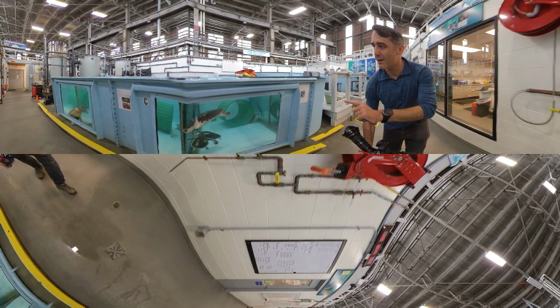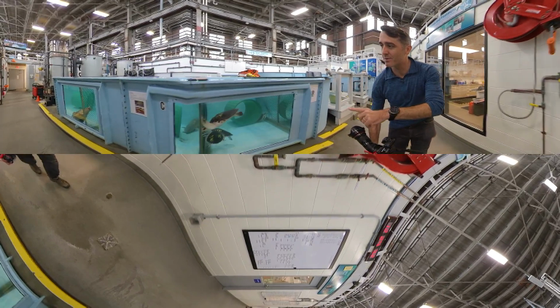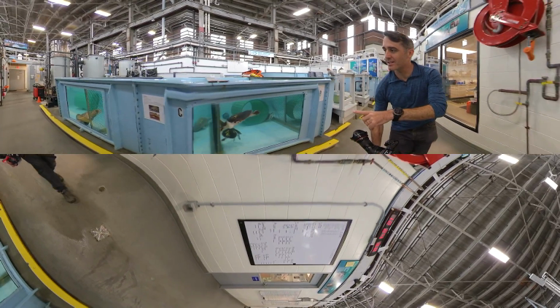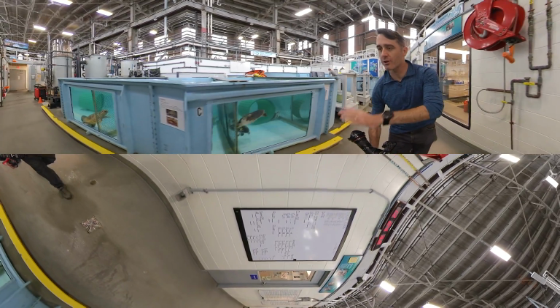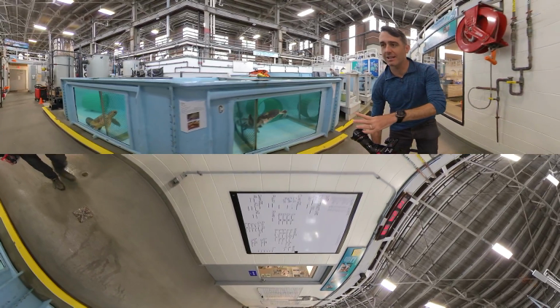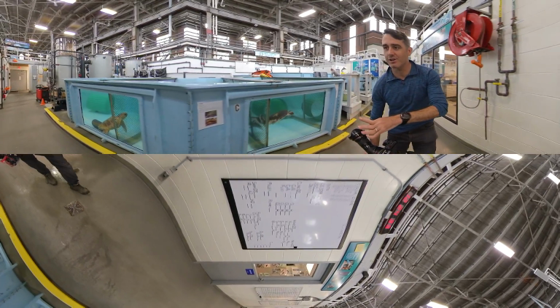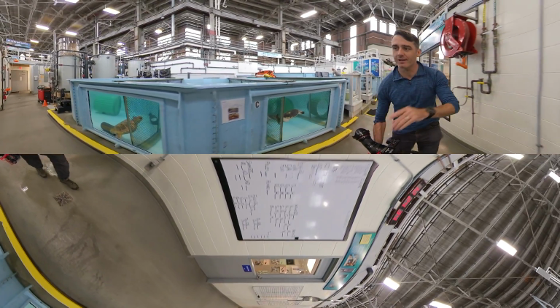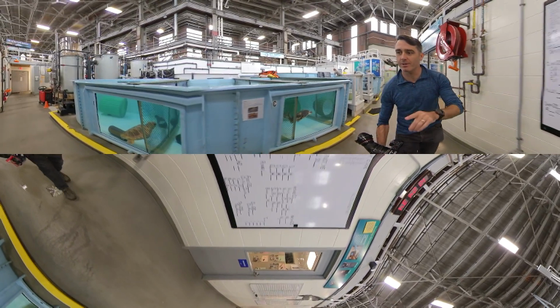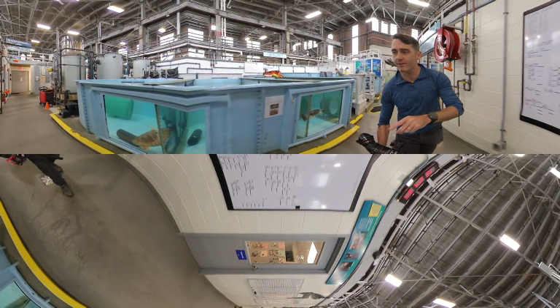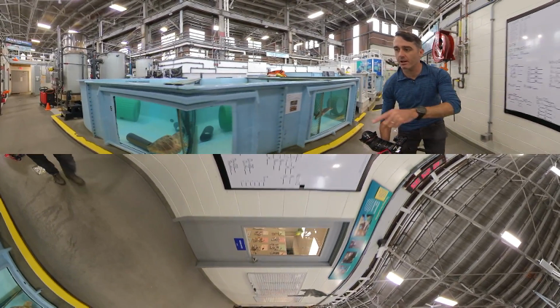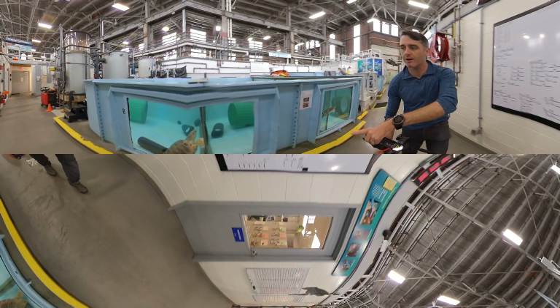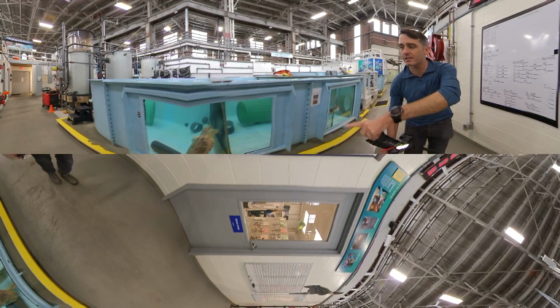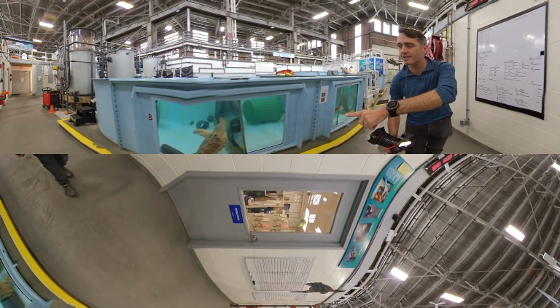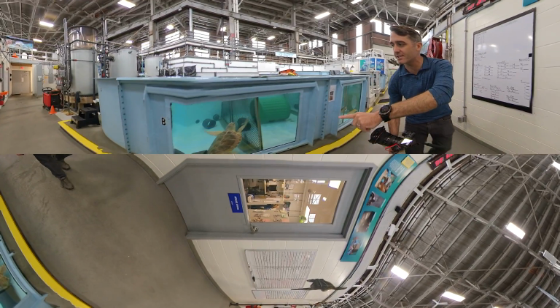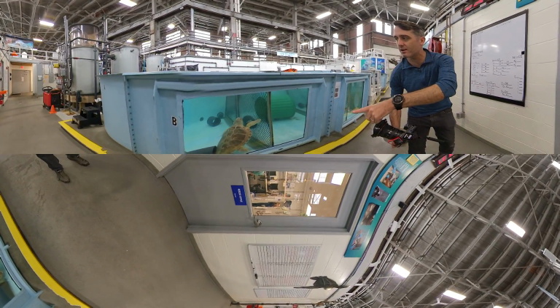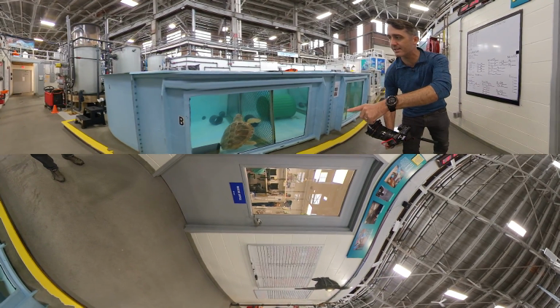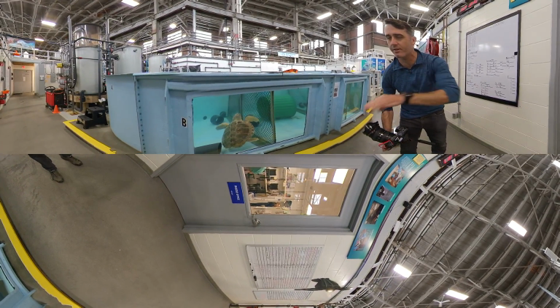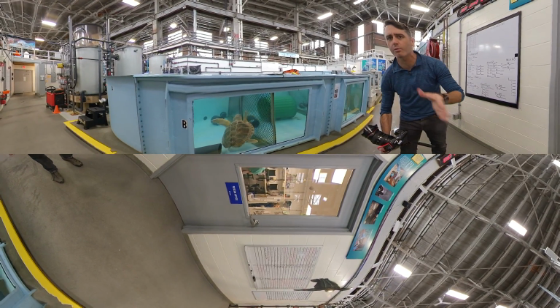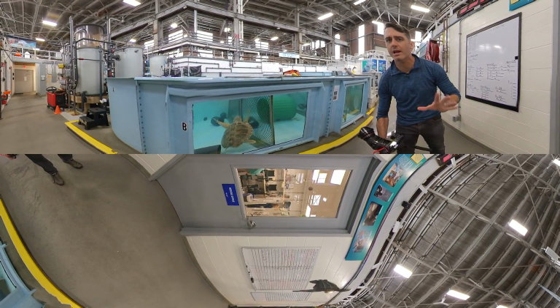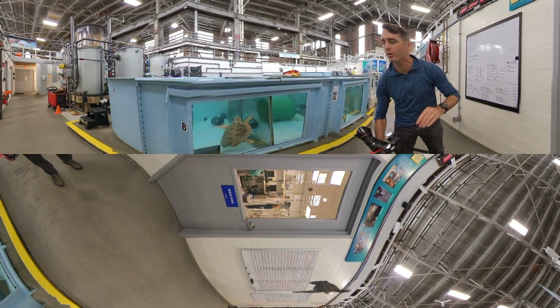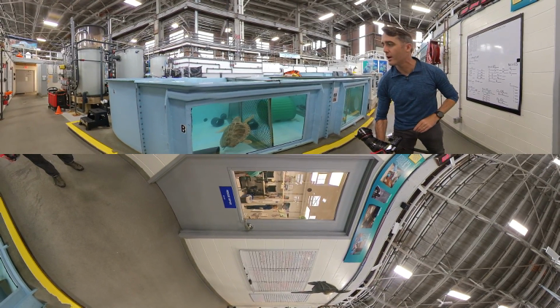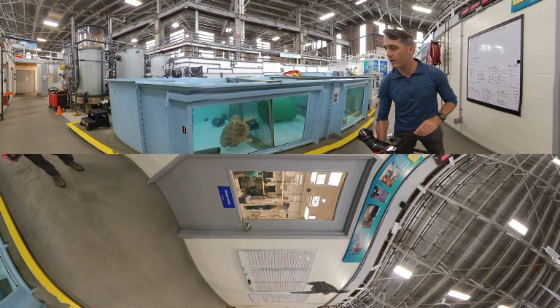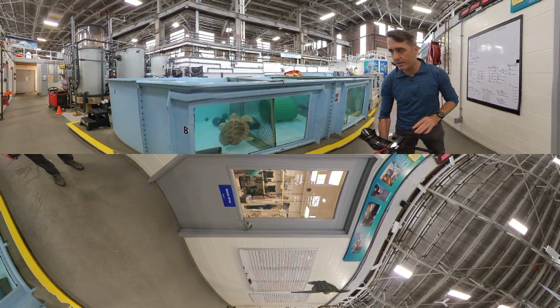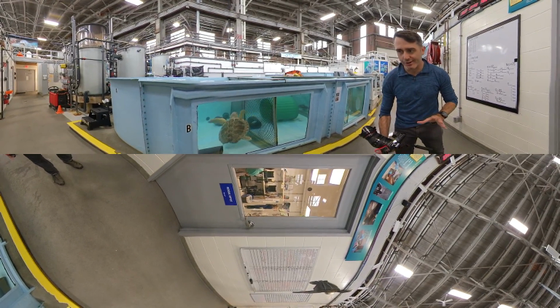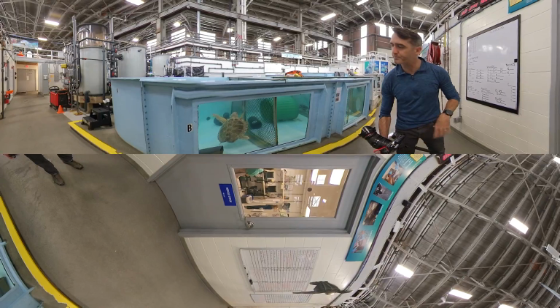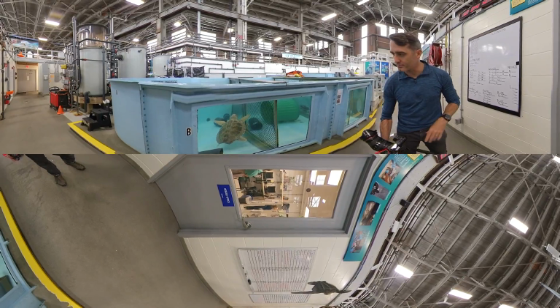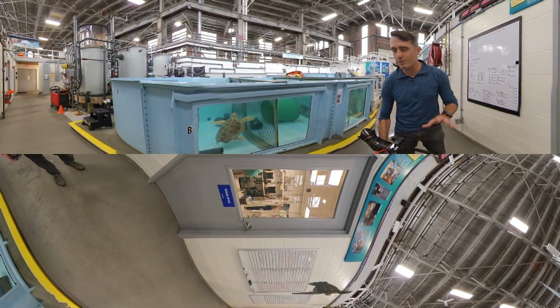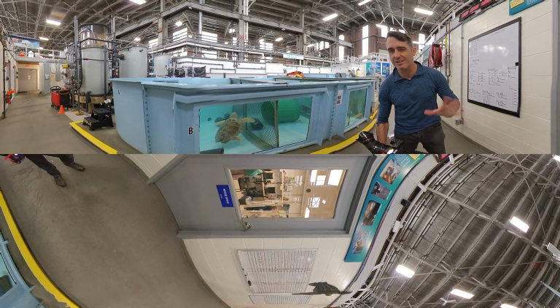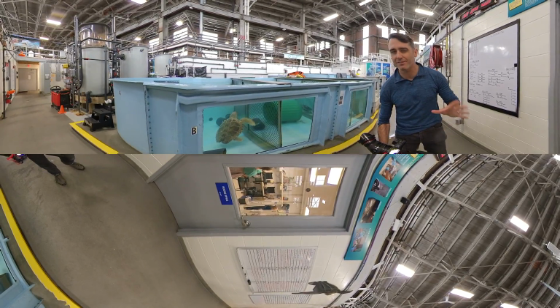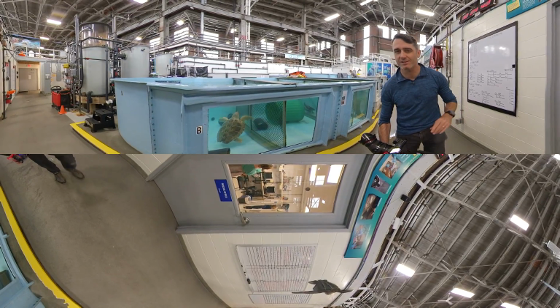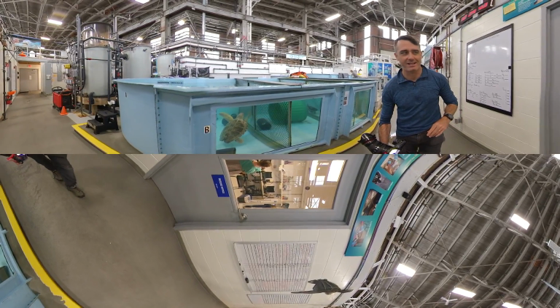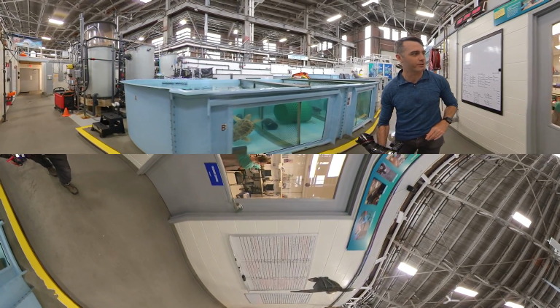Now Kemp's Ridleys are critically endangered. They're a little bit different than loggerheads. Can you tell the difference? This is a loggerhead sea turtle — they're a little more yellow colored in general, and of course there is a little bit of a difference as they get older.